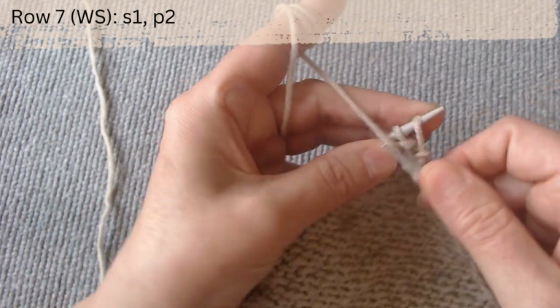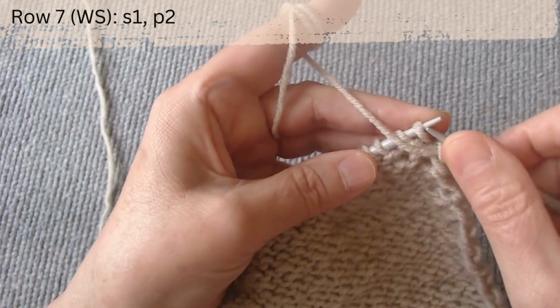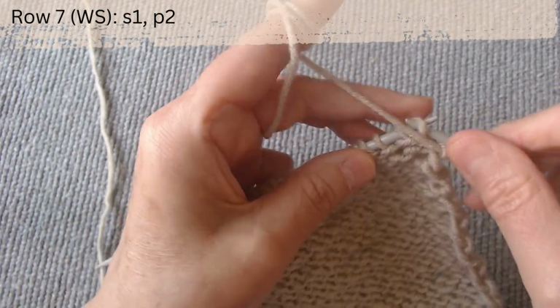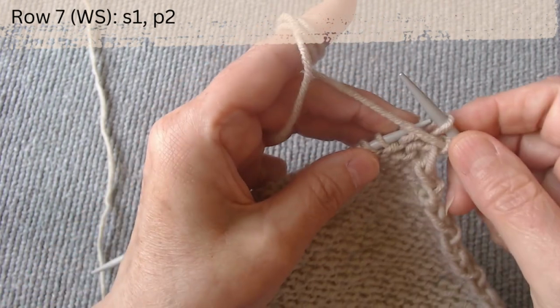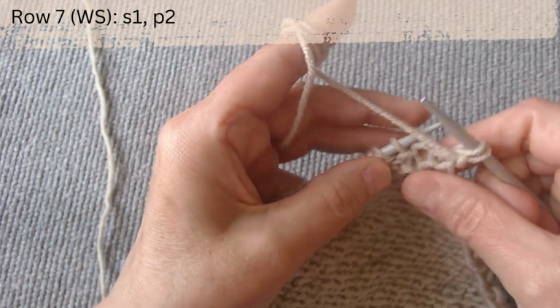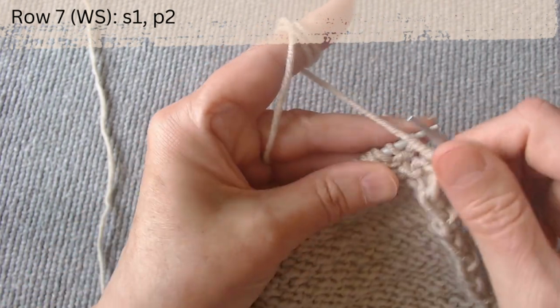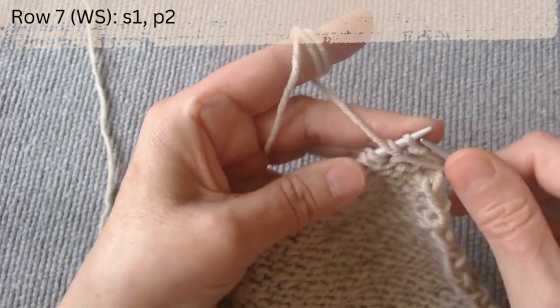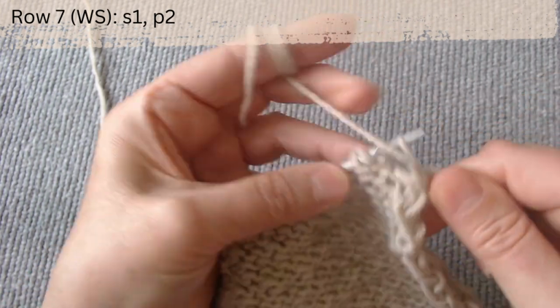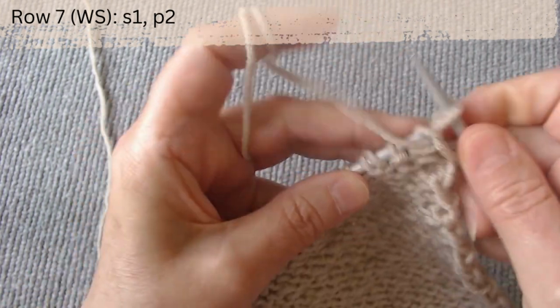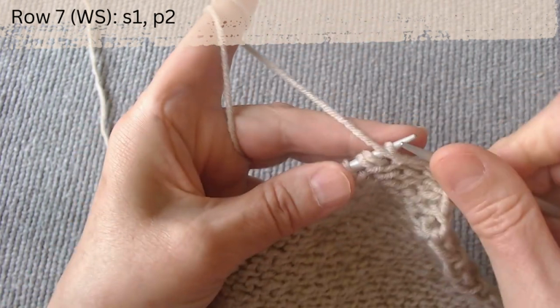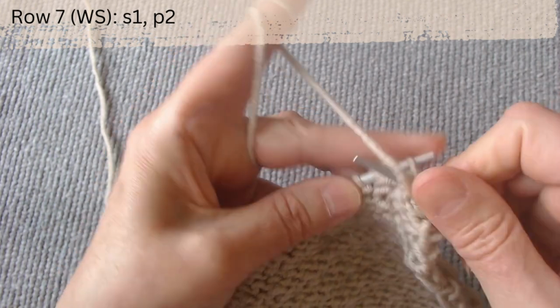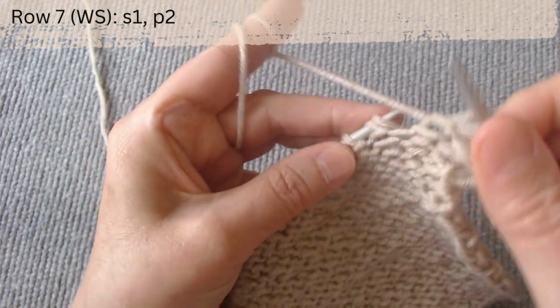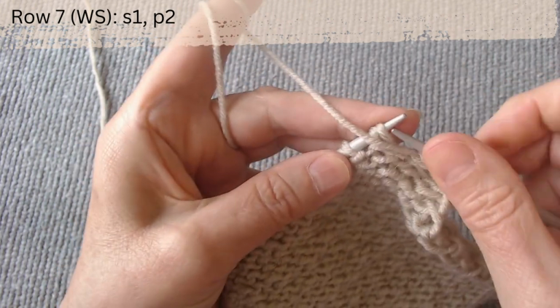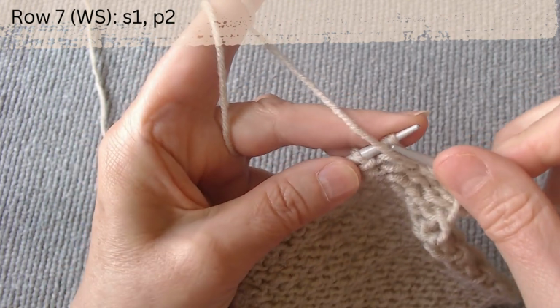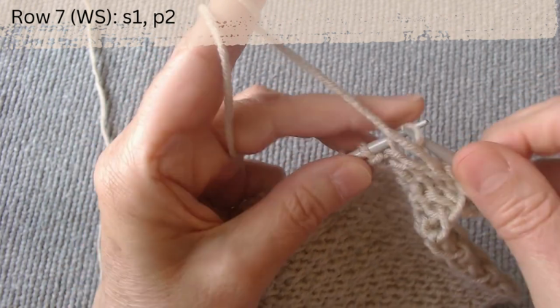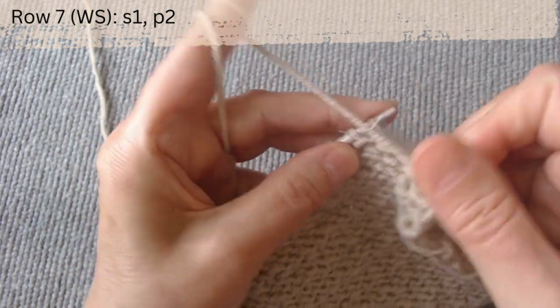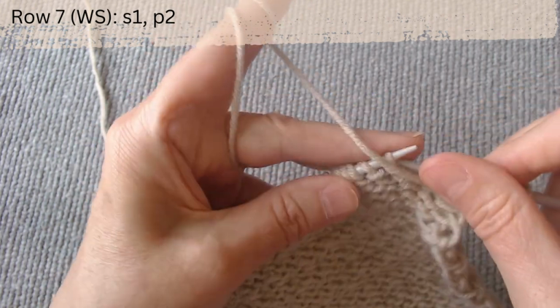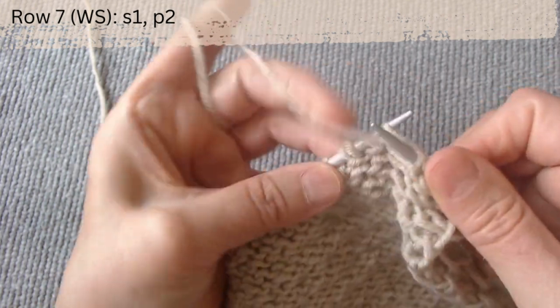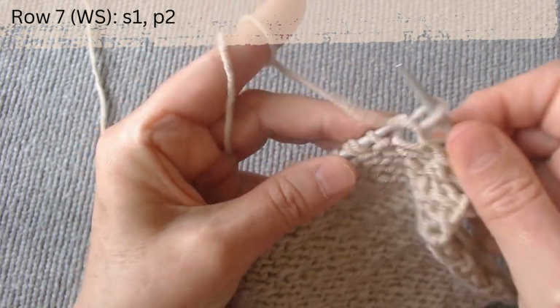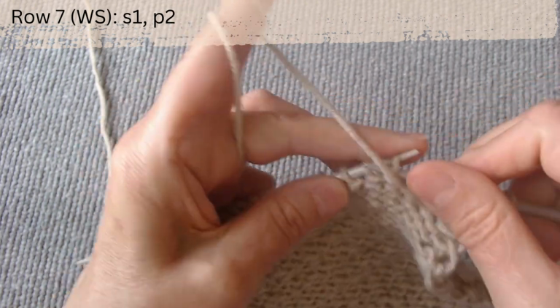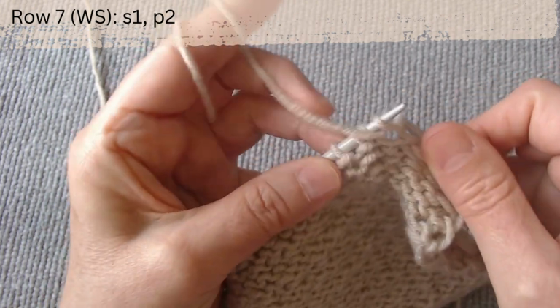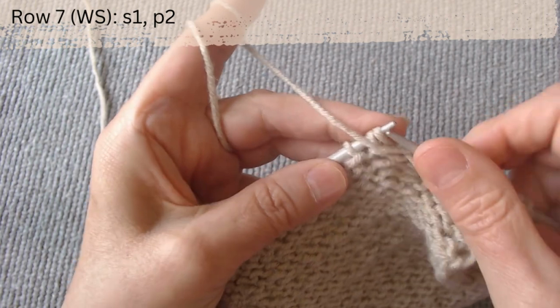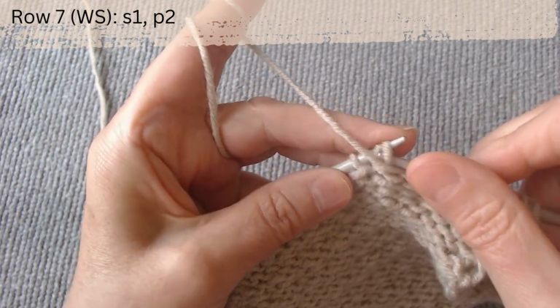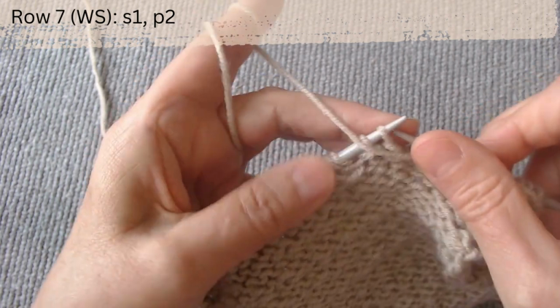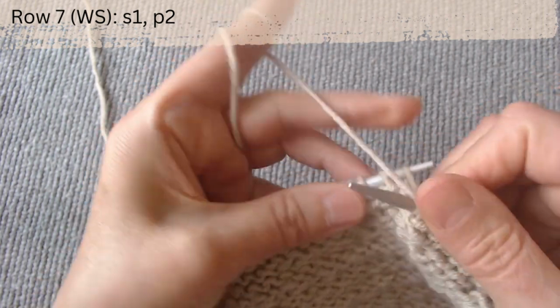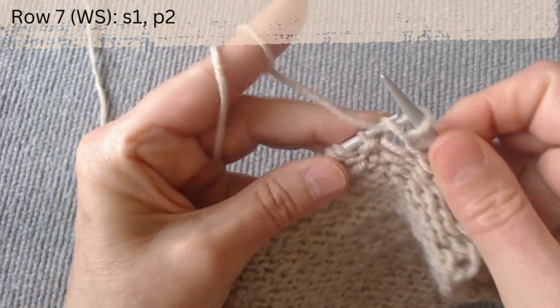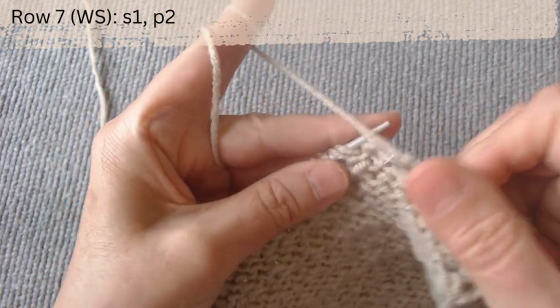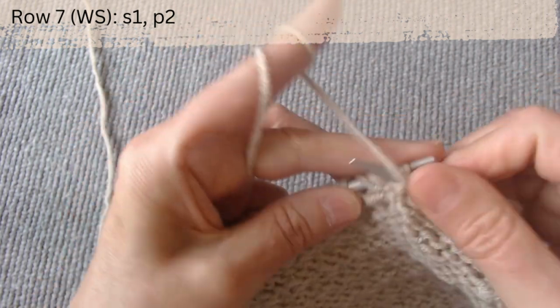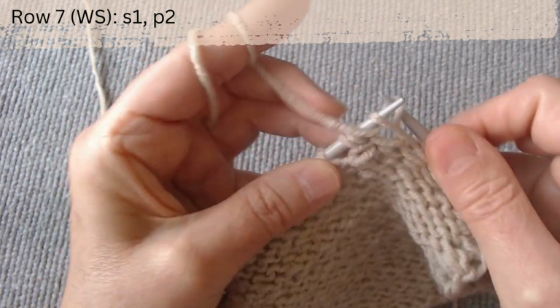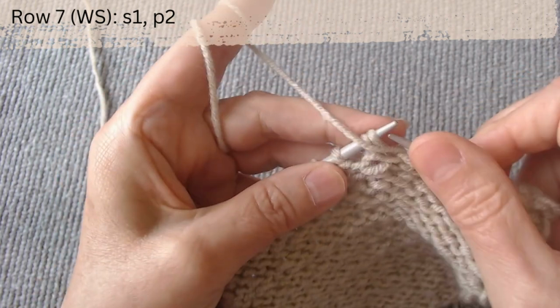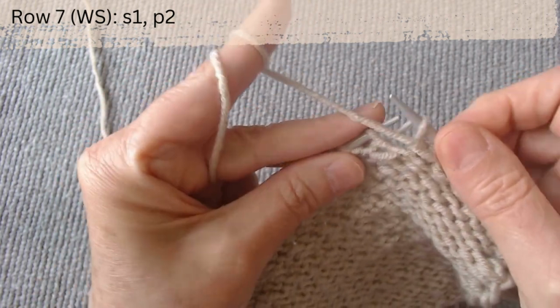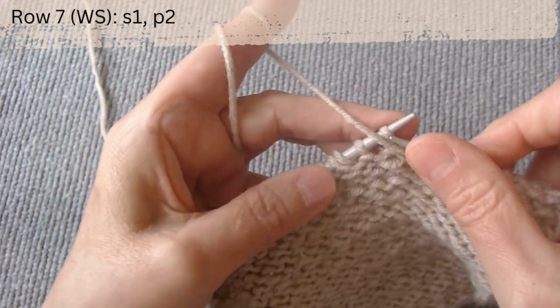Knit two and purl two, and purl two, and purl two slip one, and purl two. Knit in this manner until the row is complete.